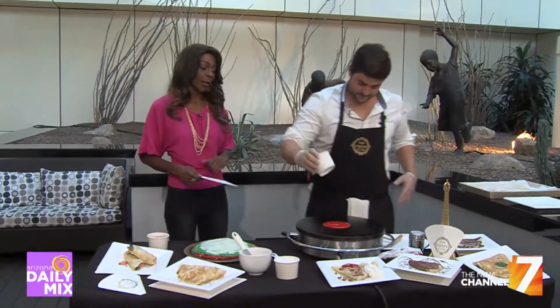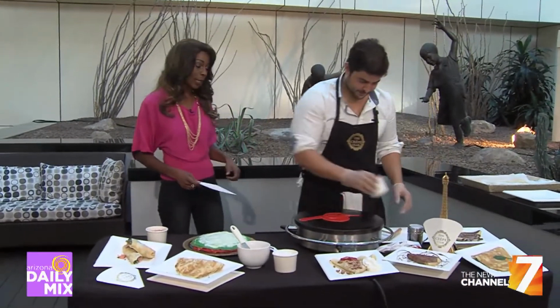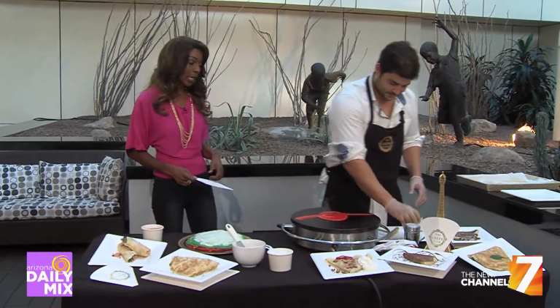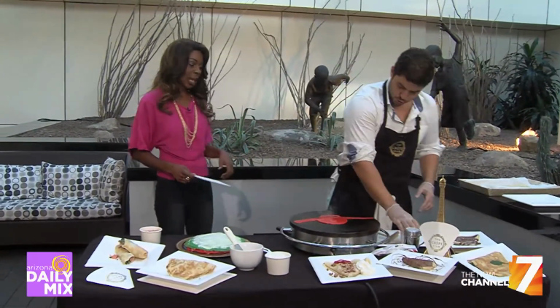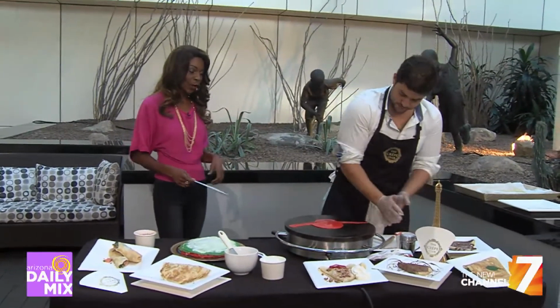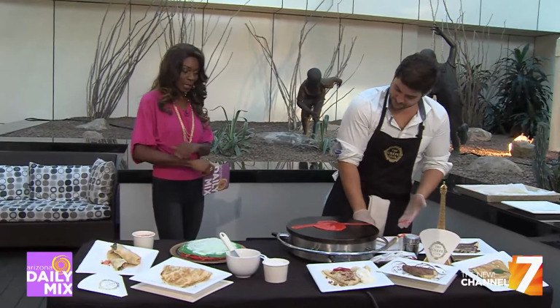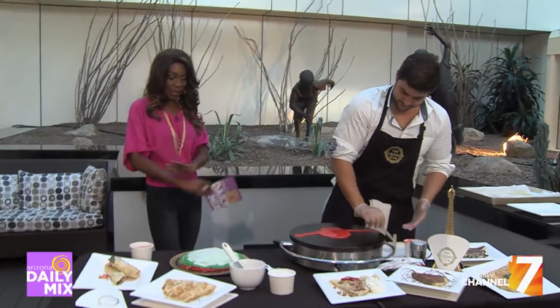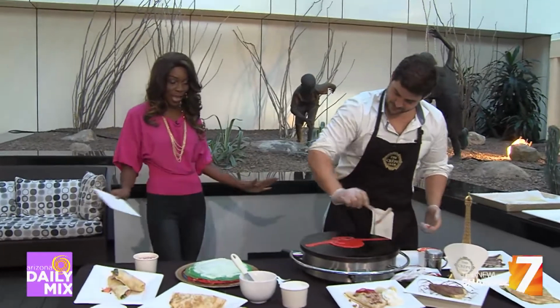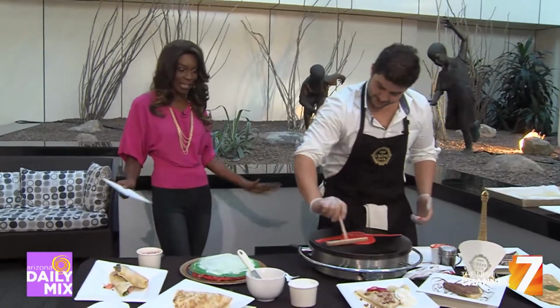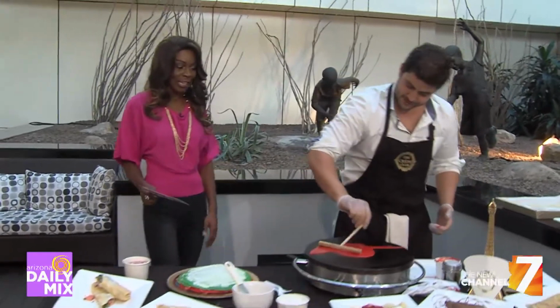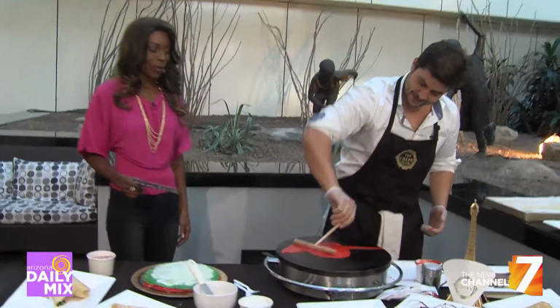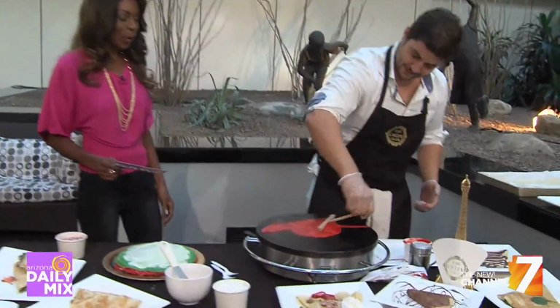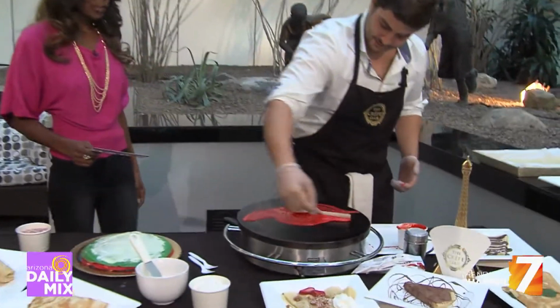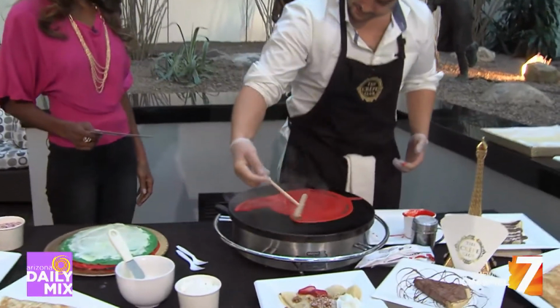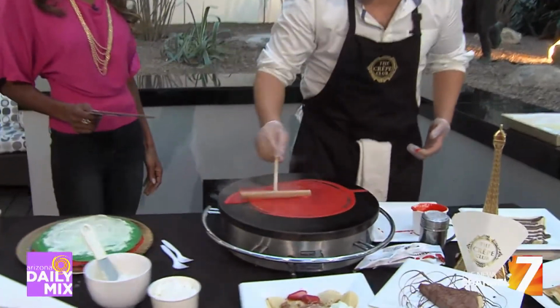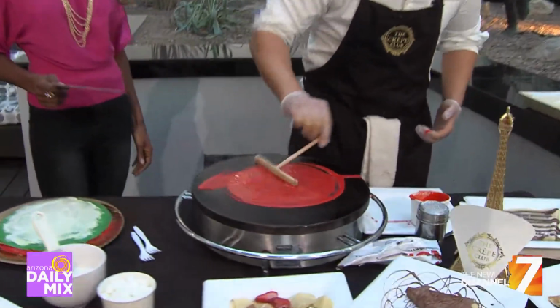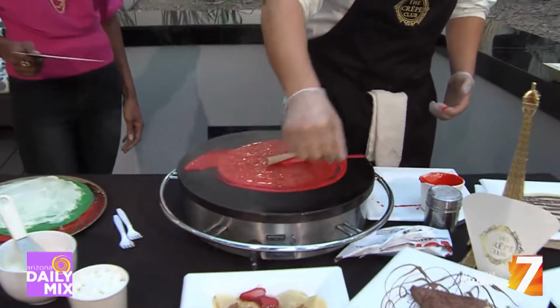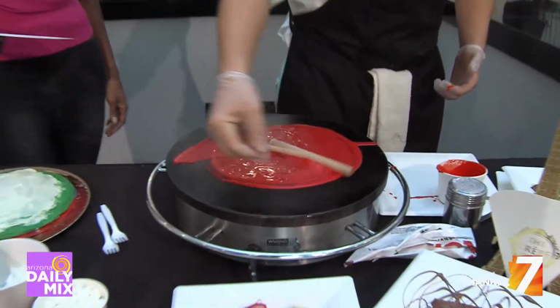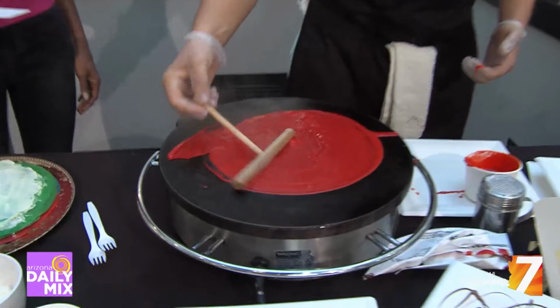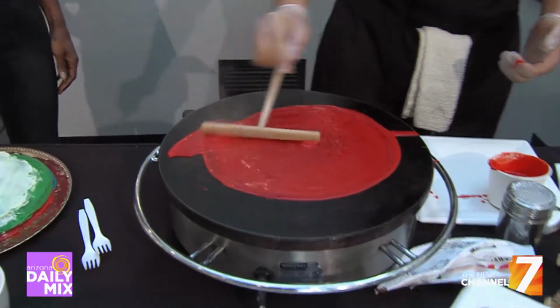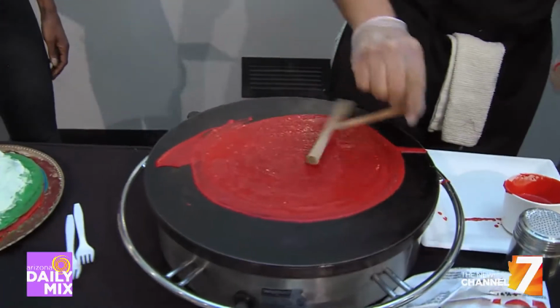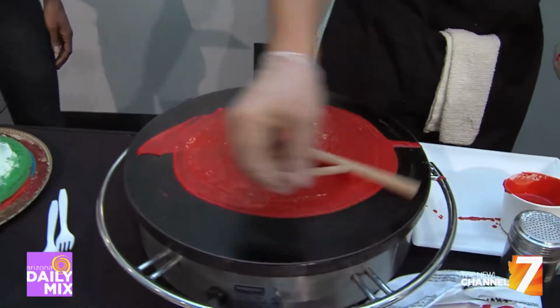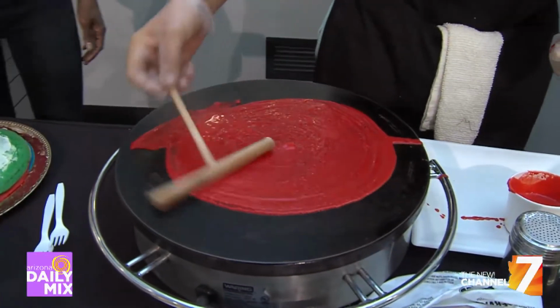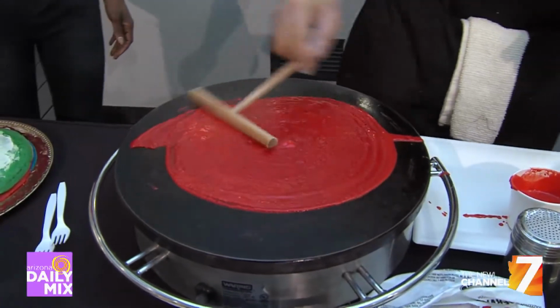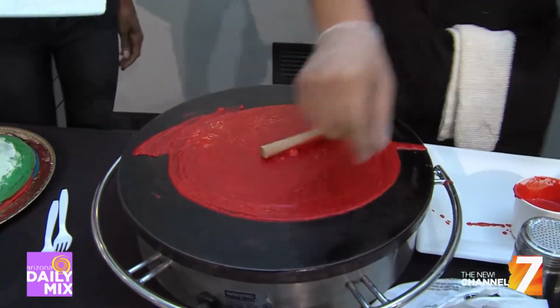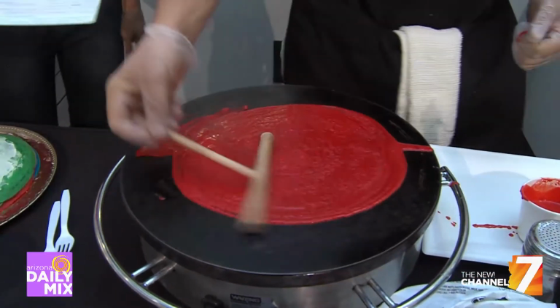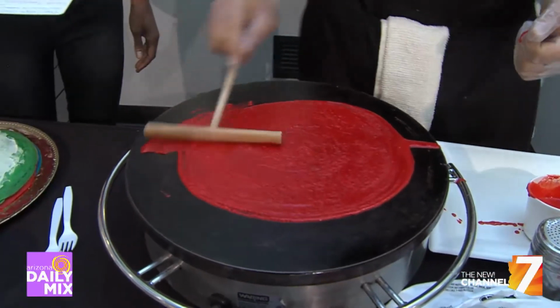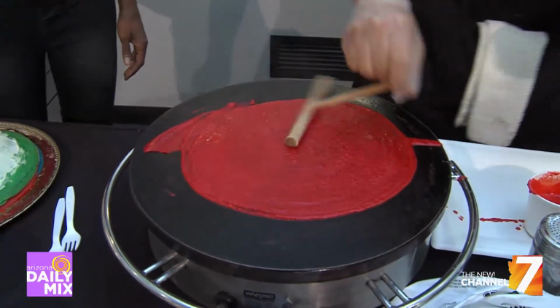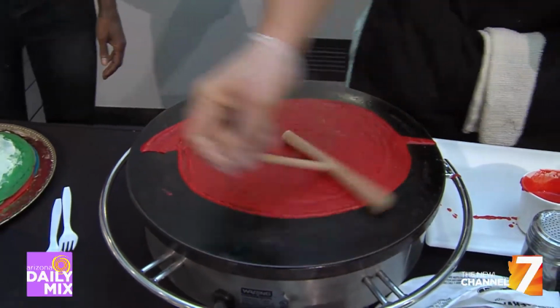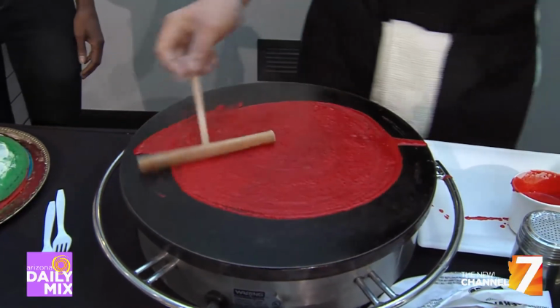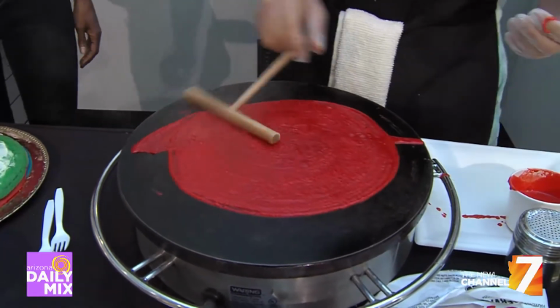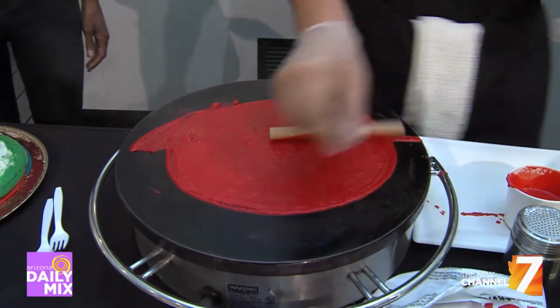And apparently it's colorful and people love it. Absolutely. Crepes are one of those things that if you've never had them before, once you do taste them, you're like, where have I been? How come I haven't had this? And you can do so many things with them.